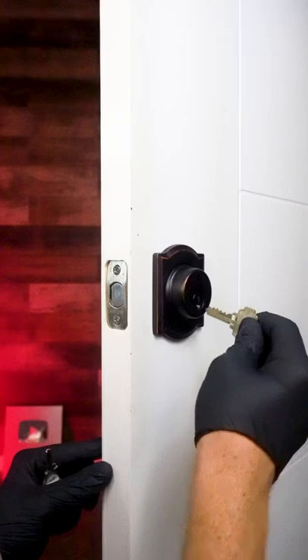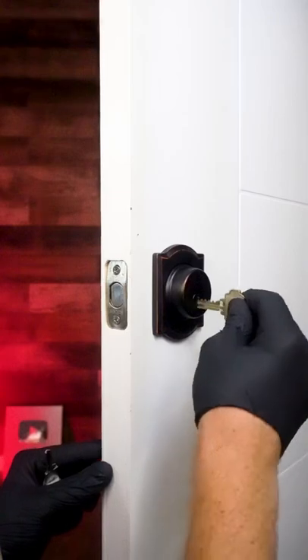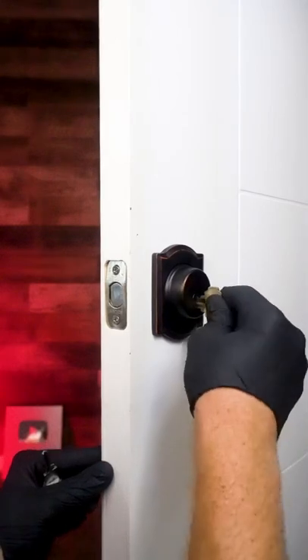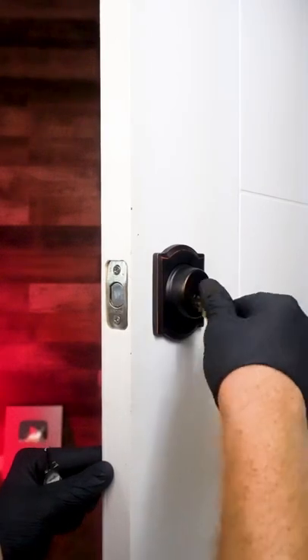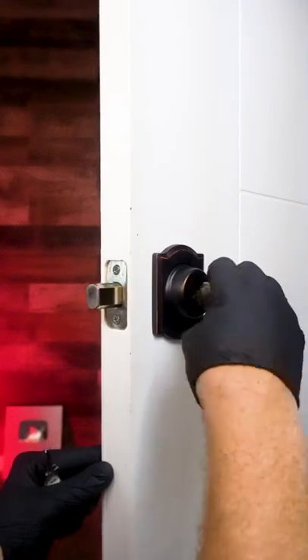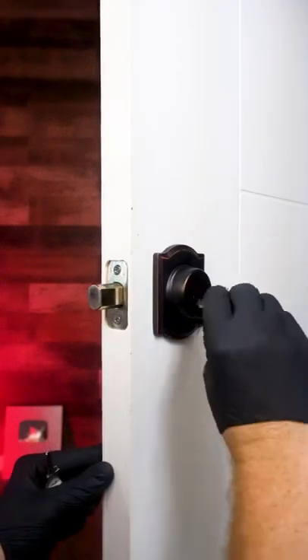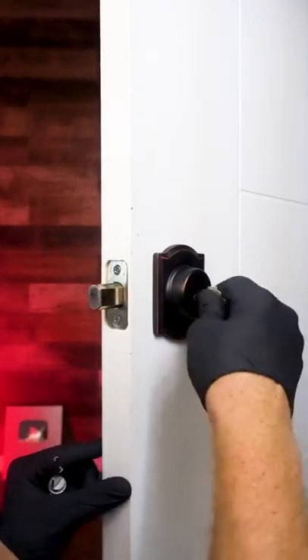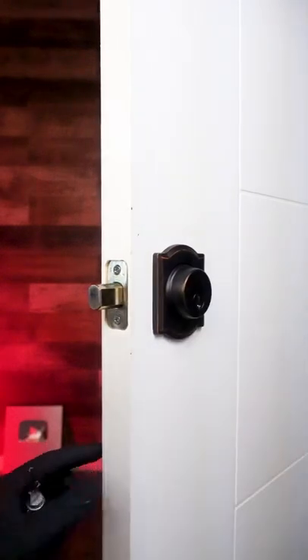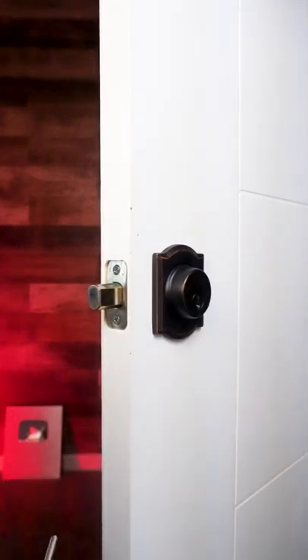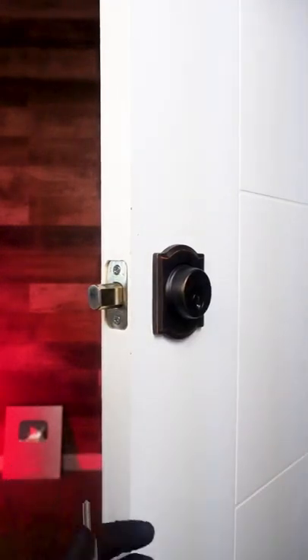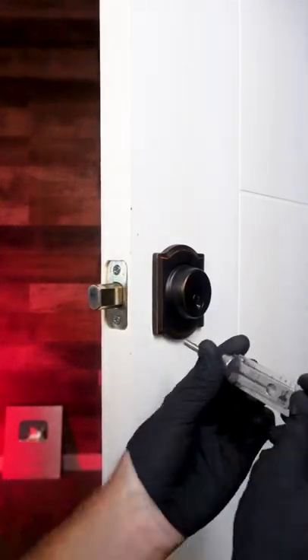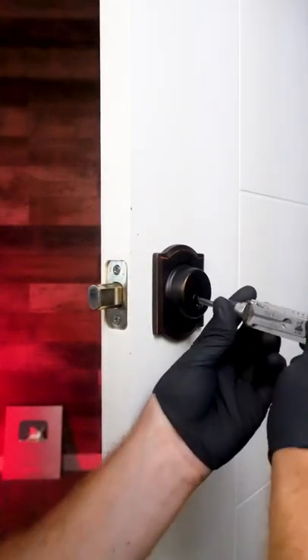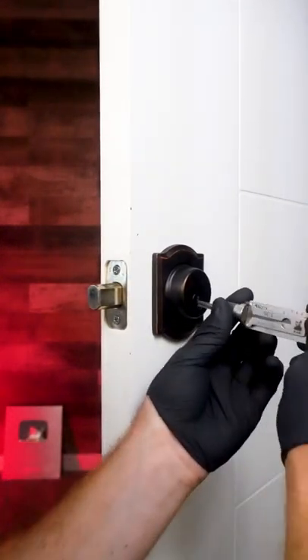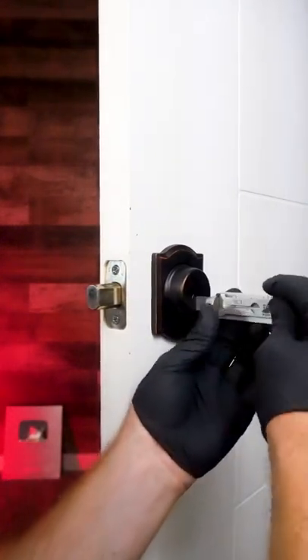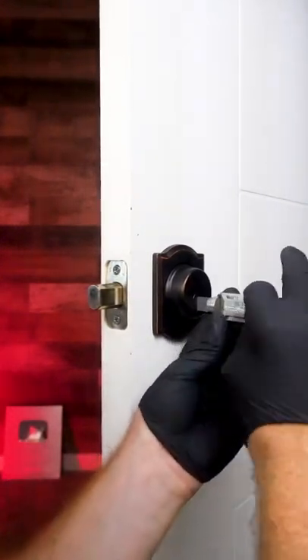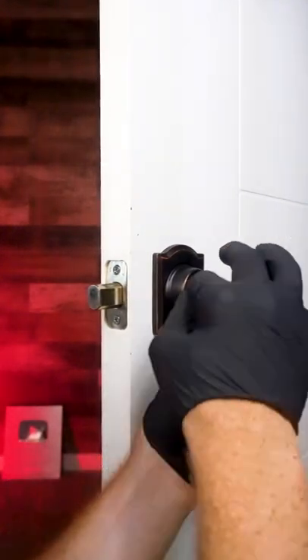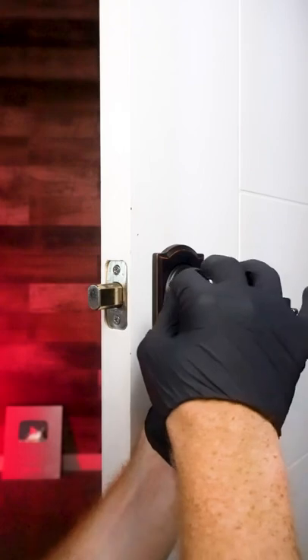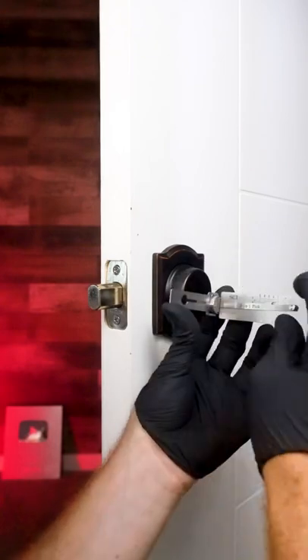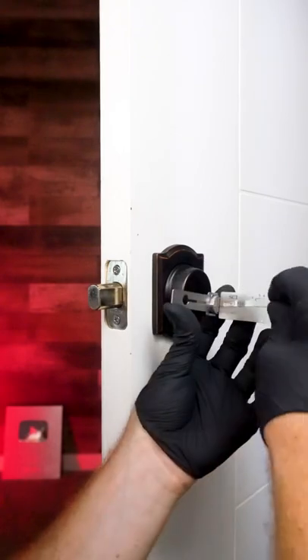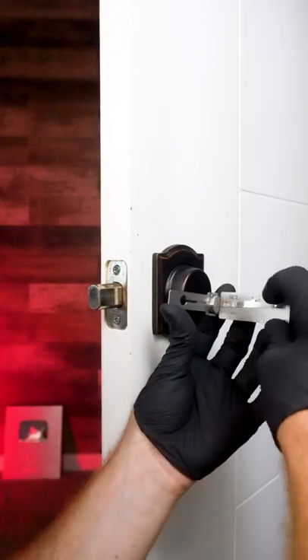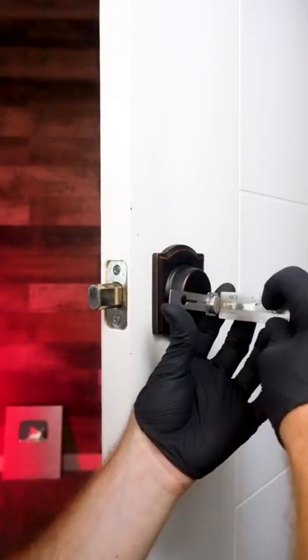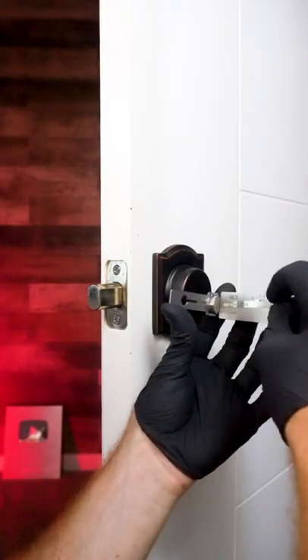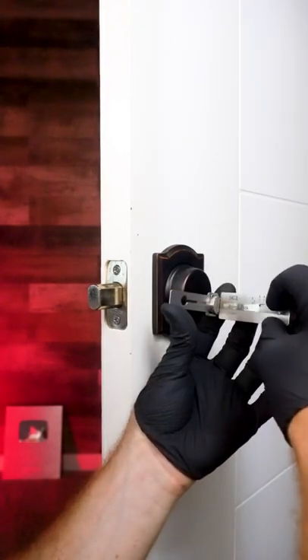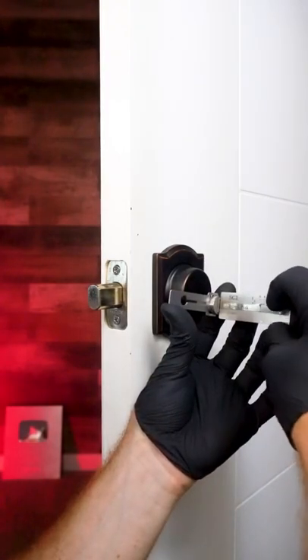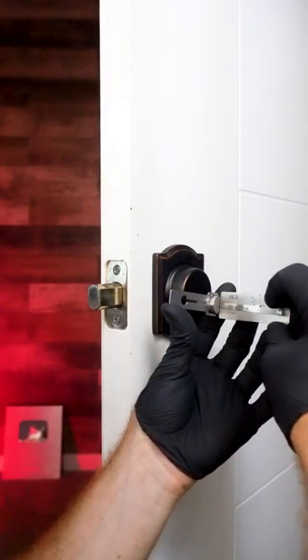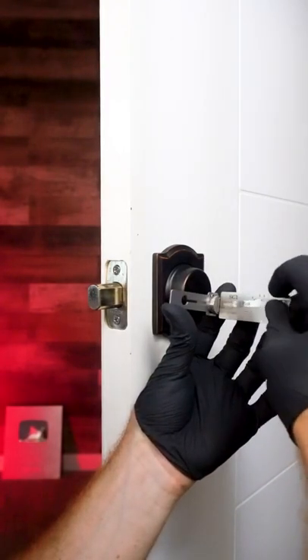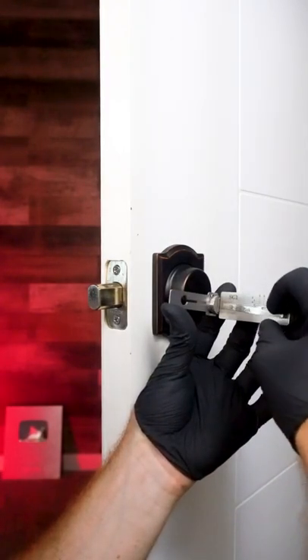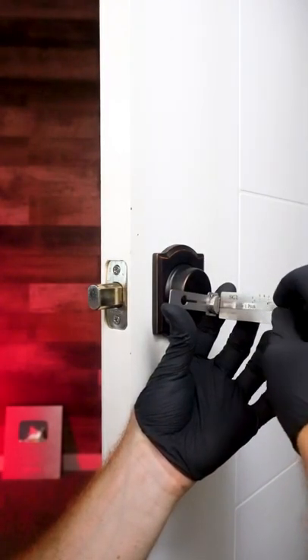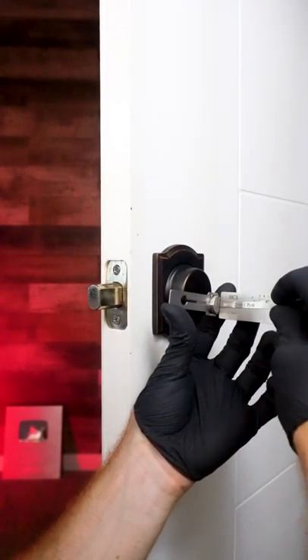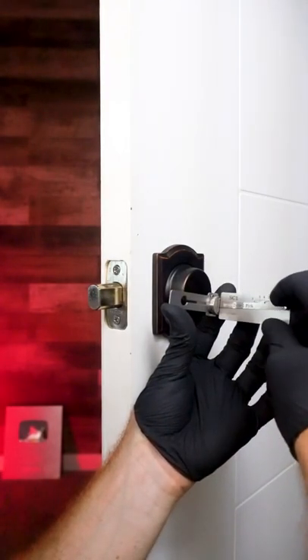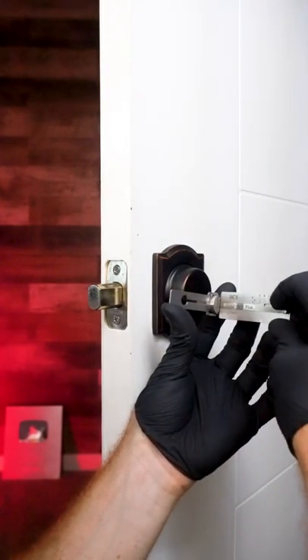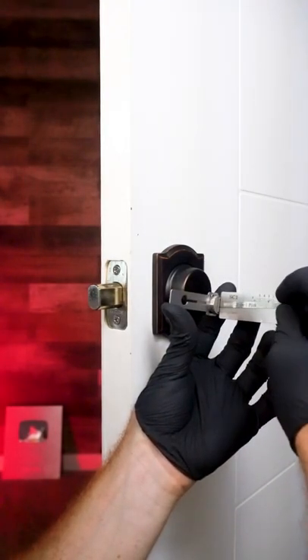Using this lockpick tool, we're going to pick this lock in just a matter of seconds. We're going to slide it into the cylinder, pull the tension tab out, and using the reader on the side, we're going through and searching for stiff spaces.